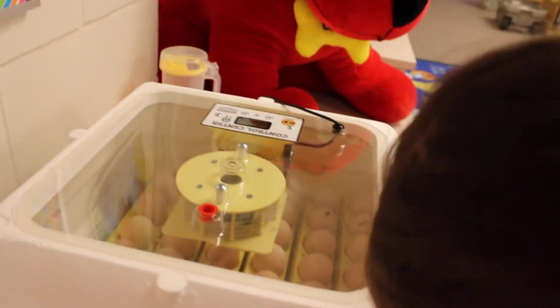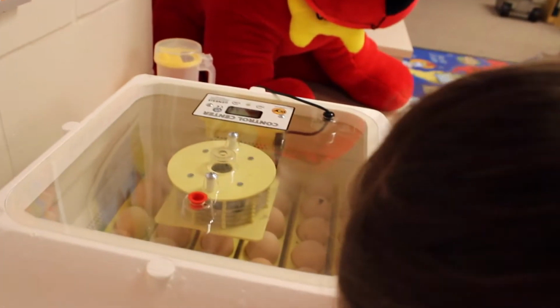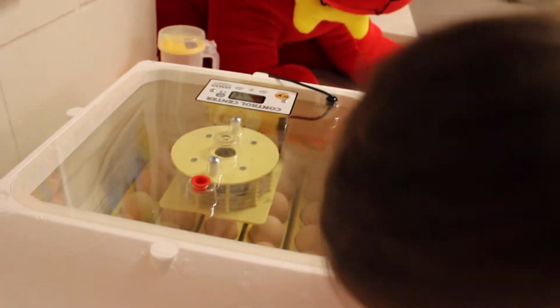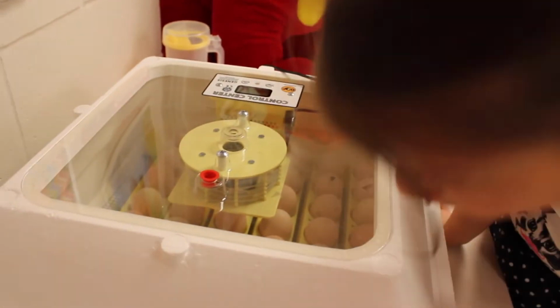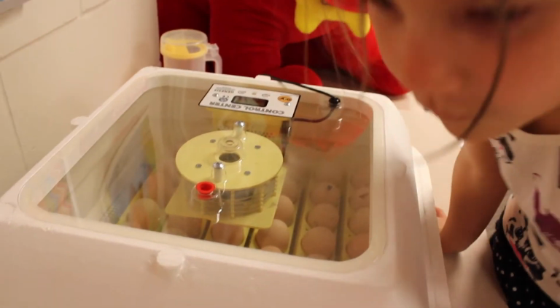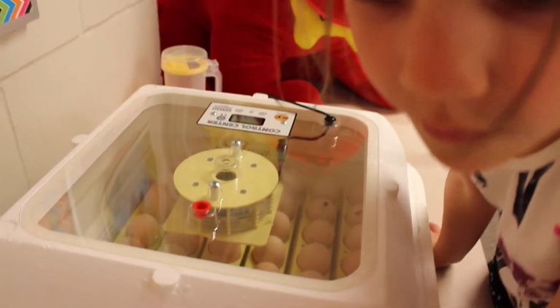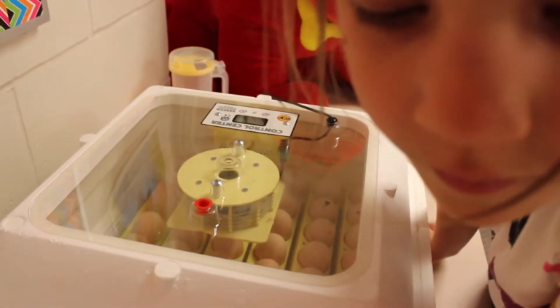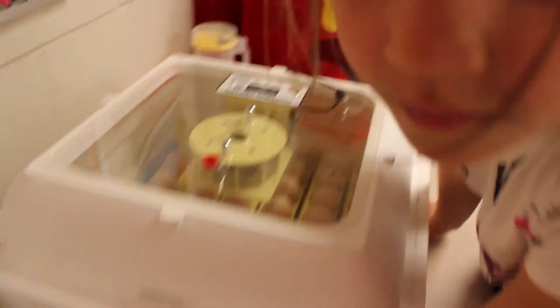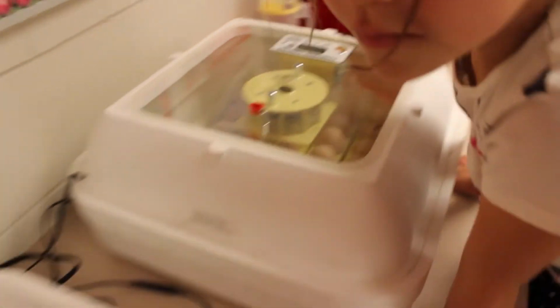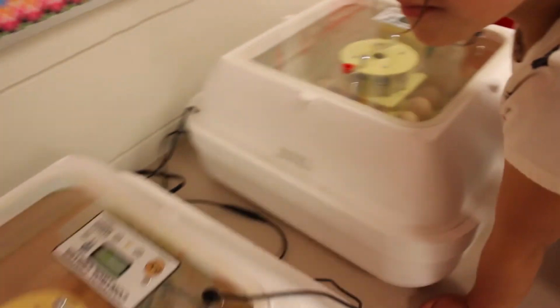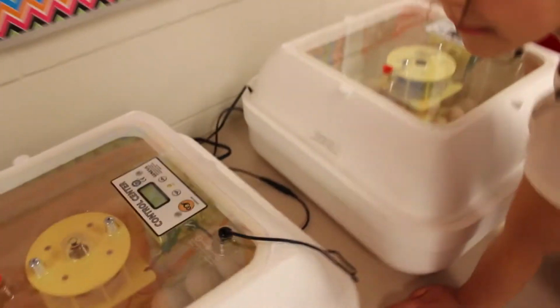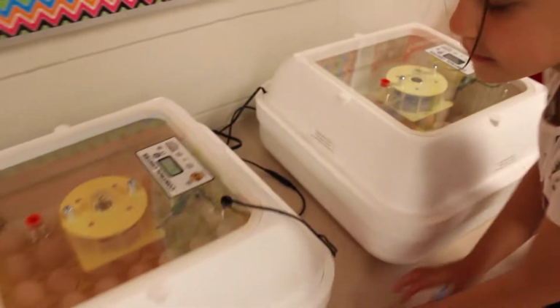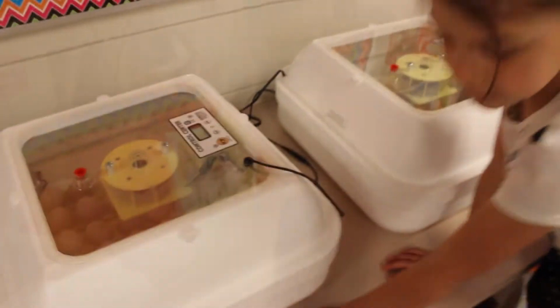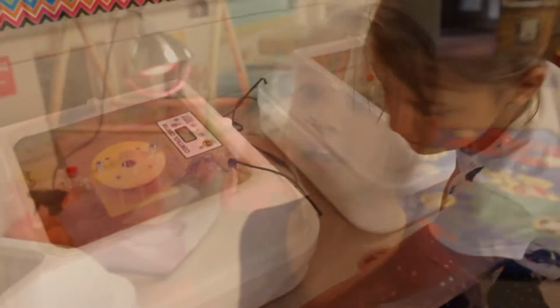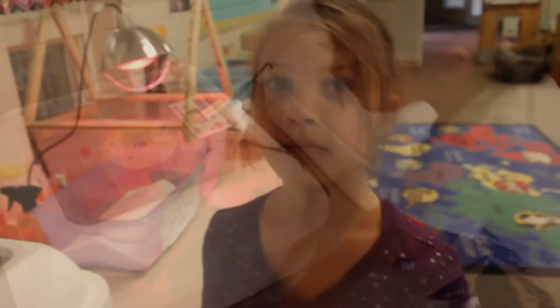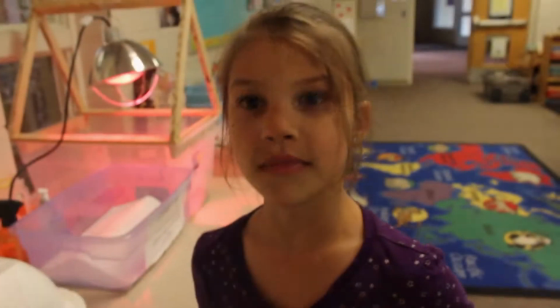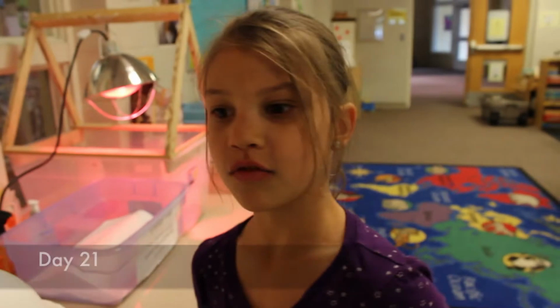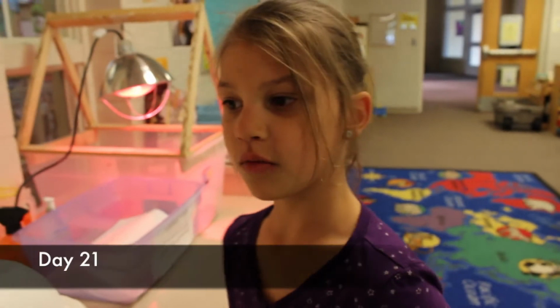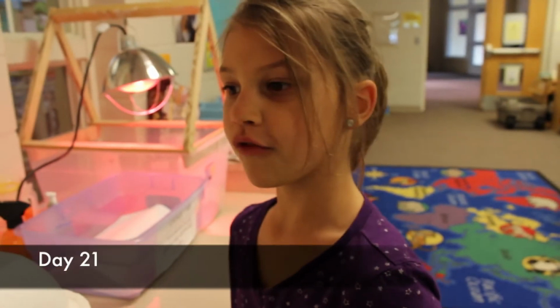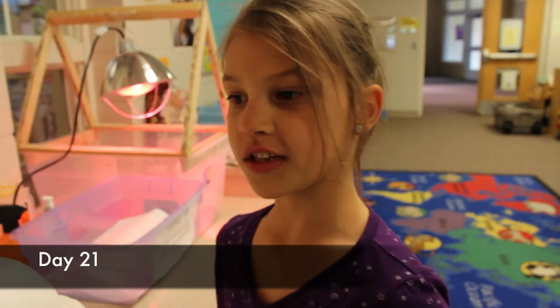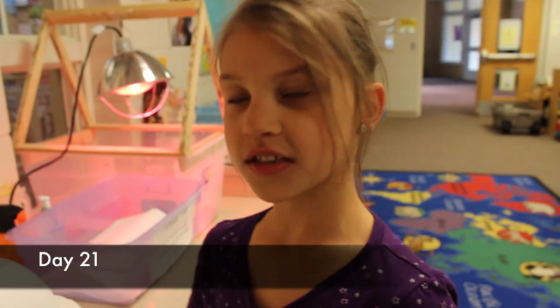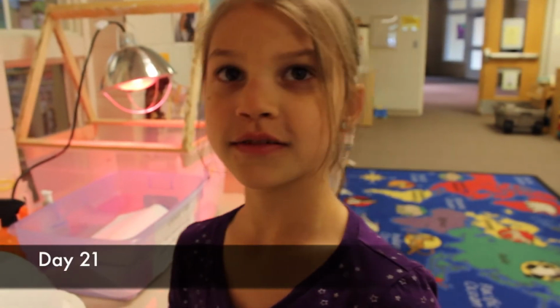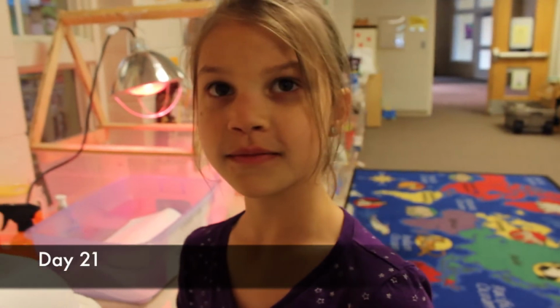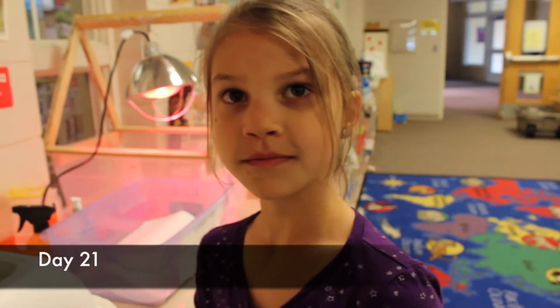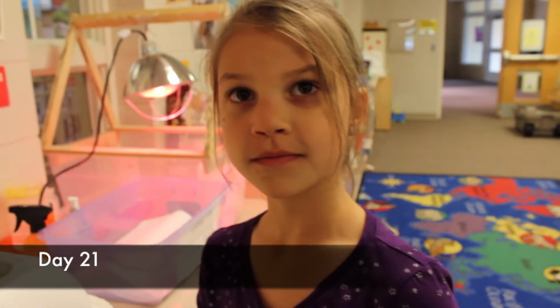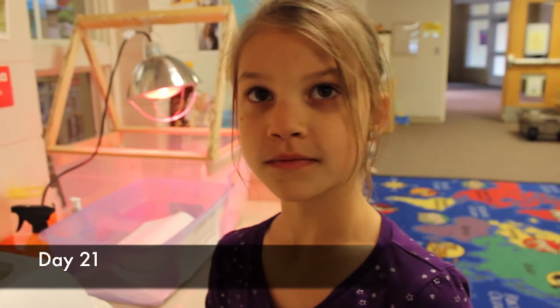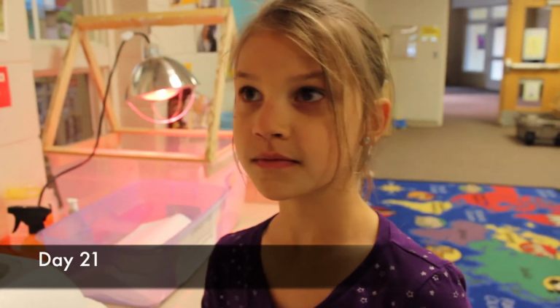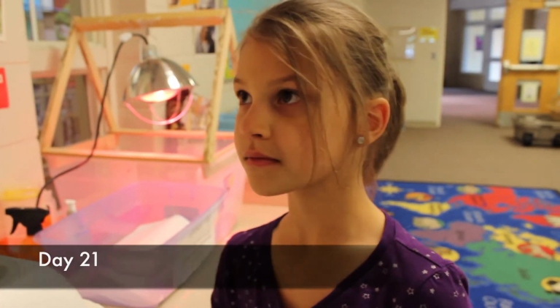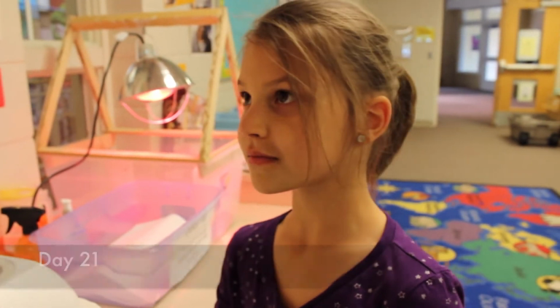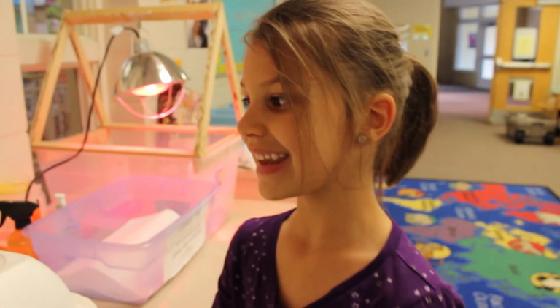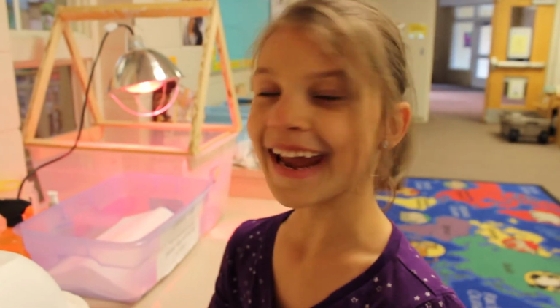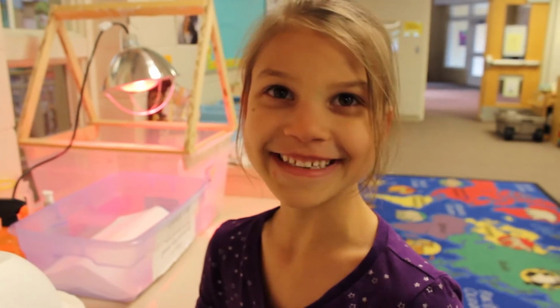In kindergarten you learn a lot of things about chicks. Day 21 for the chicks — and what happens on day 21? They hatch.